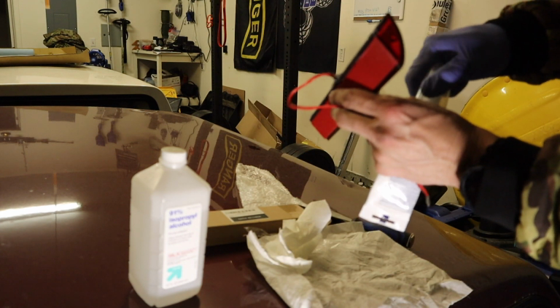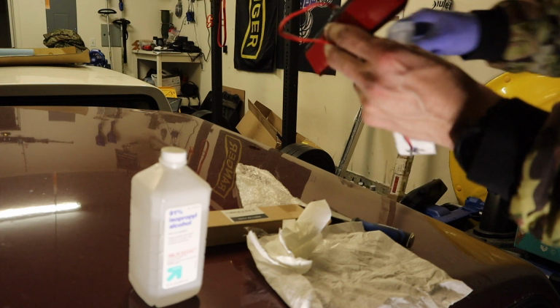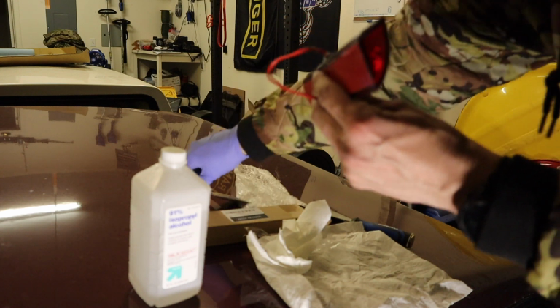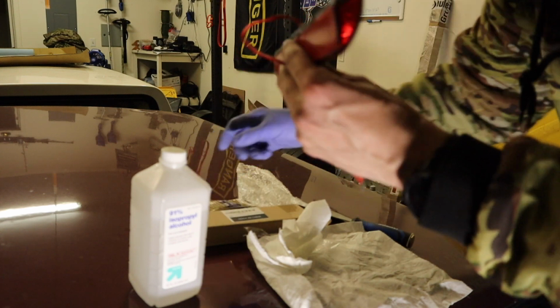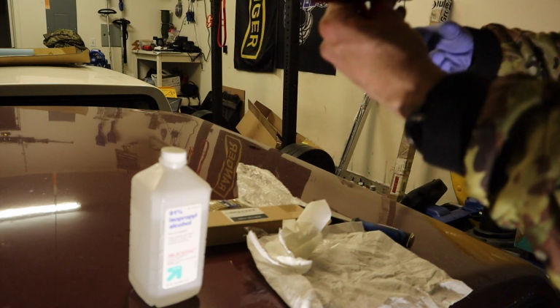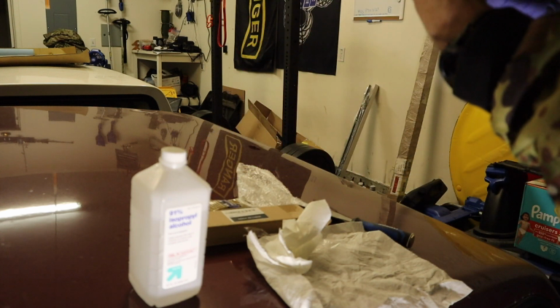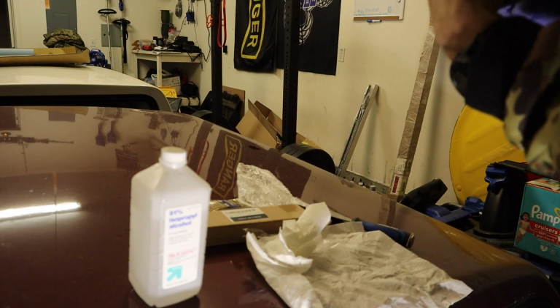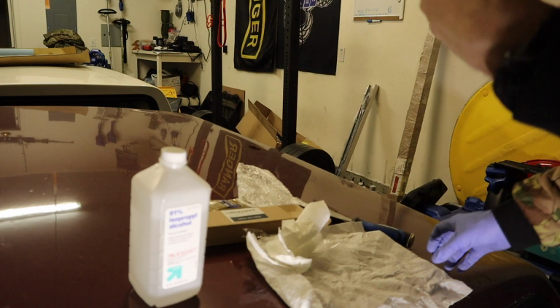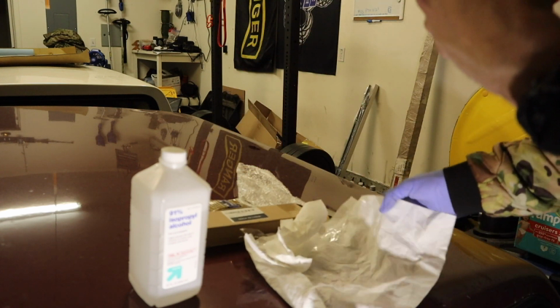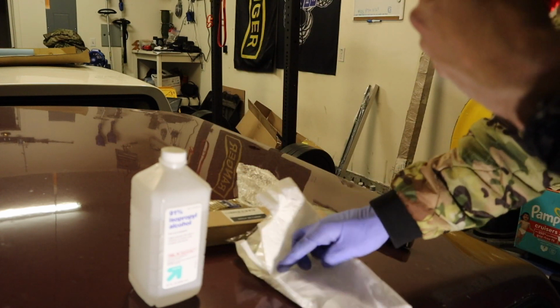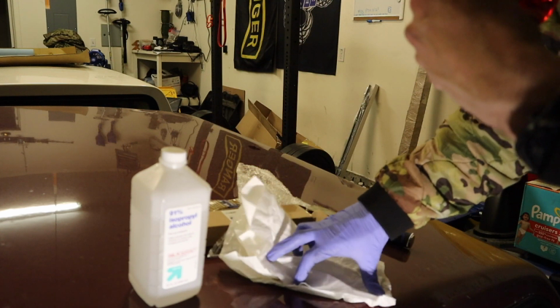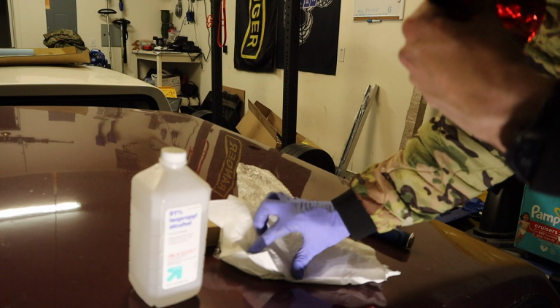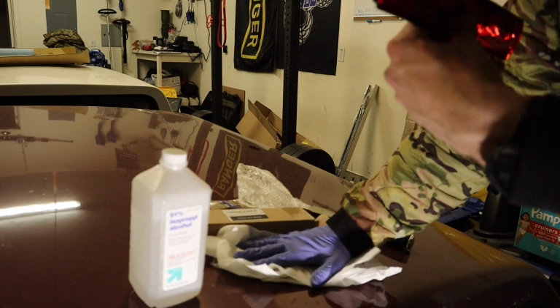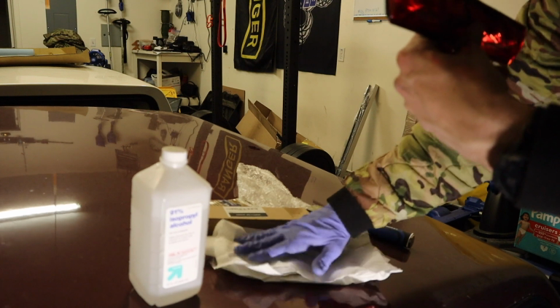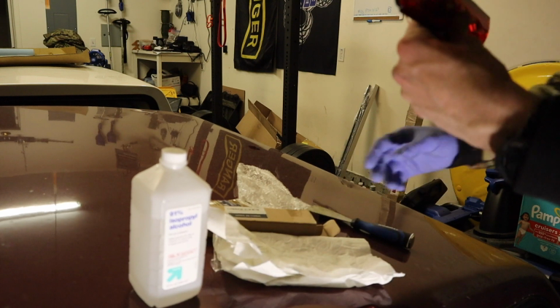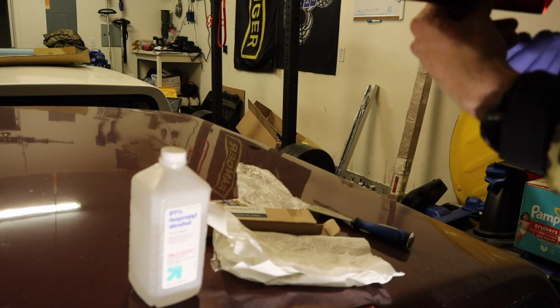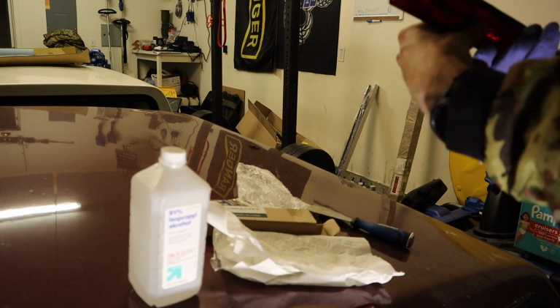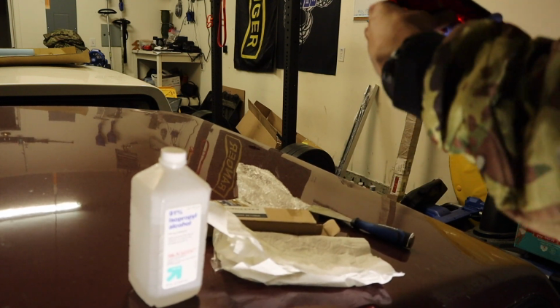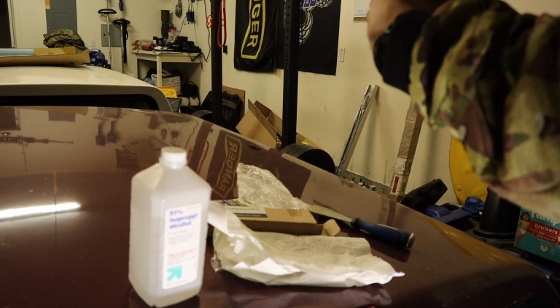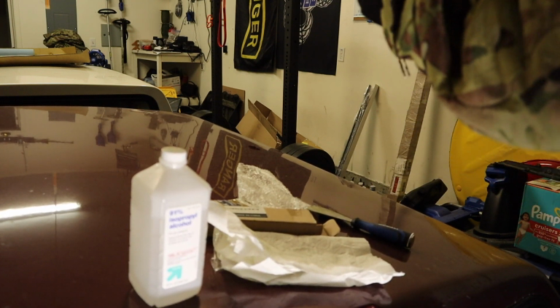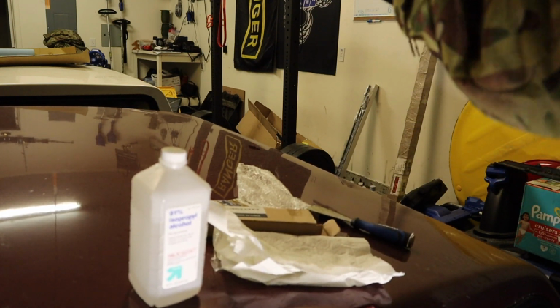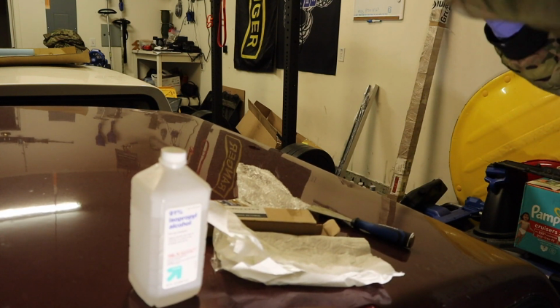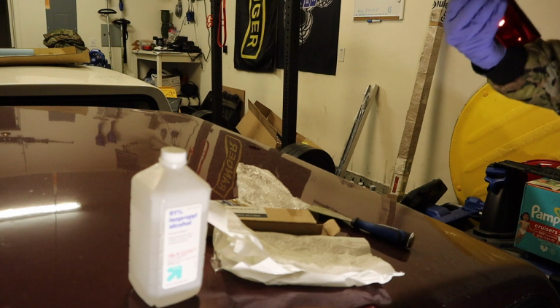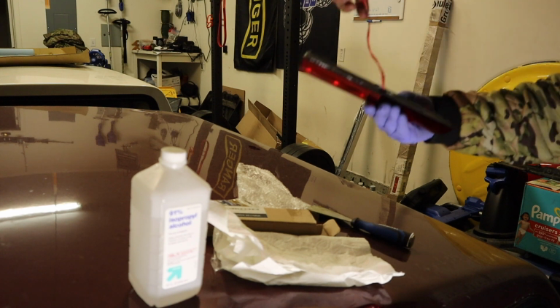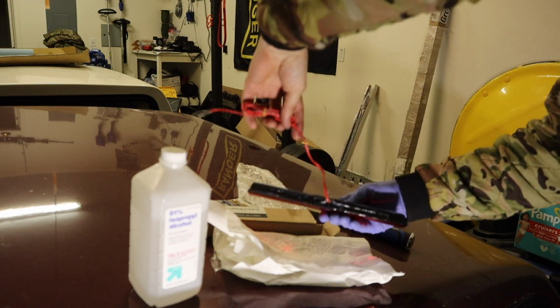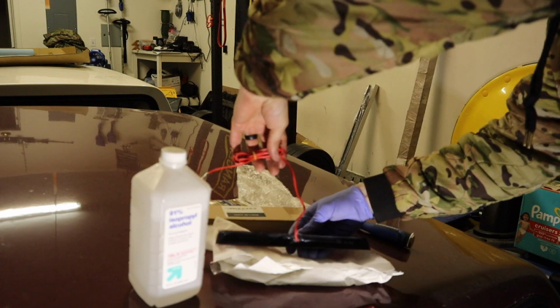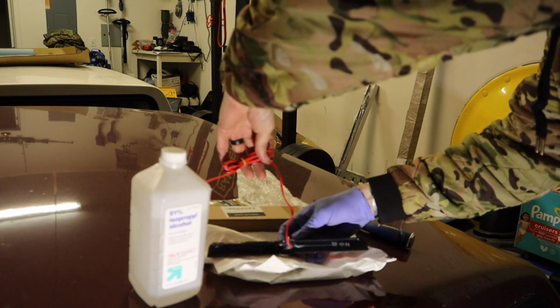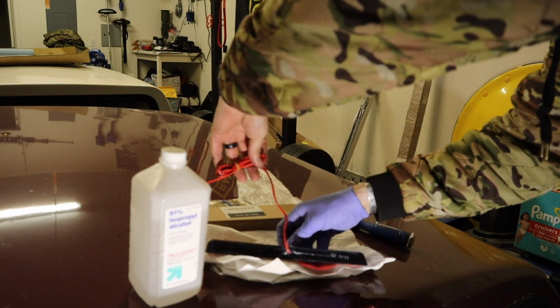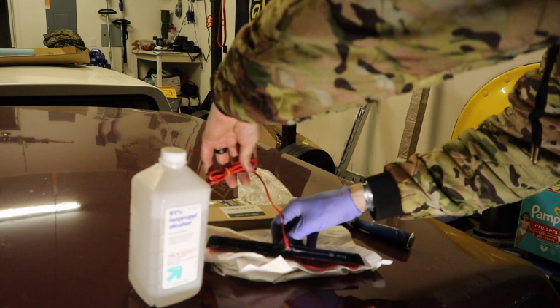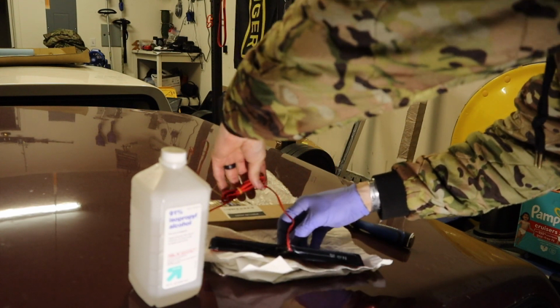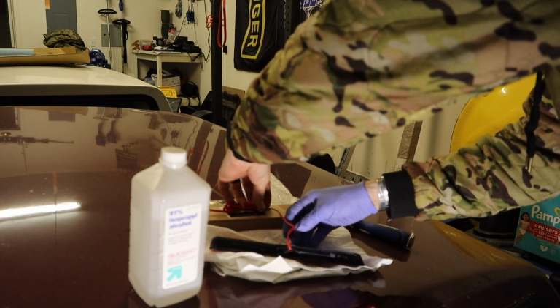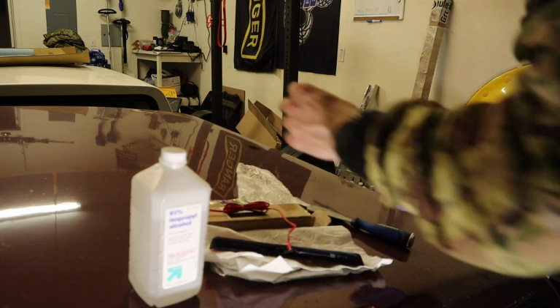I'm pretty much all done with the waterproofing now. I let it sit overnight, then cleaned up the area and tried not to get silicone all over the brake light portion that would be visible from passersby.